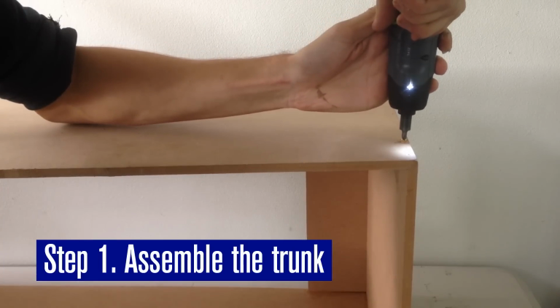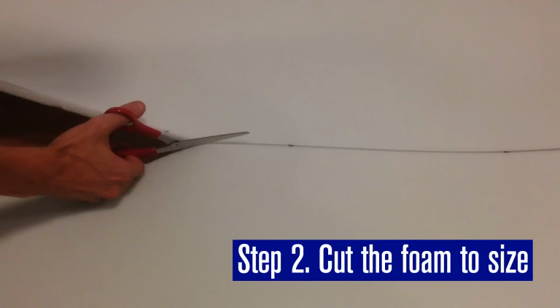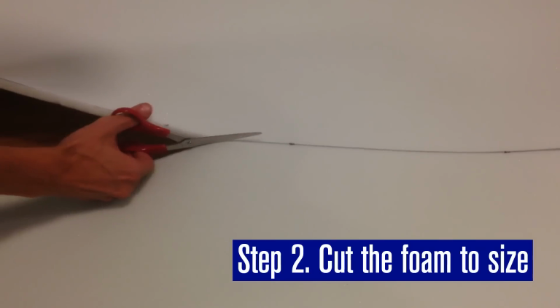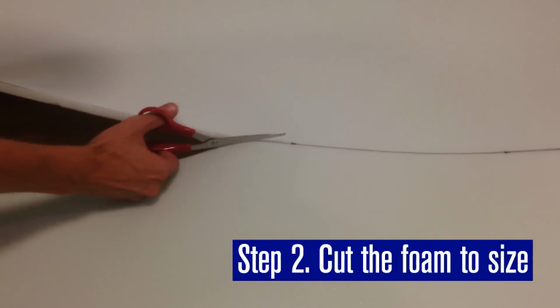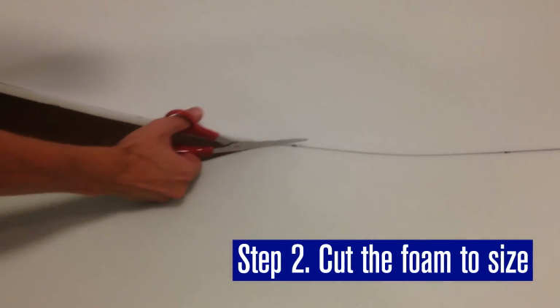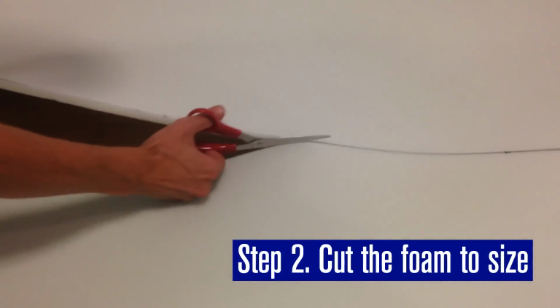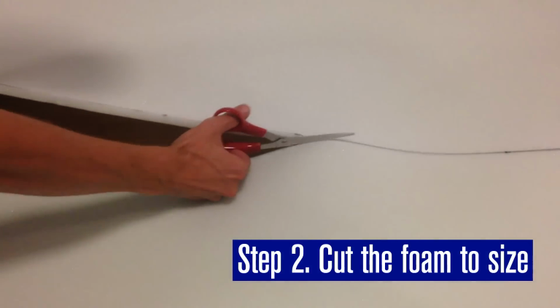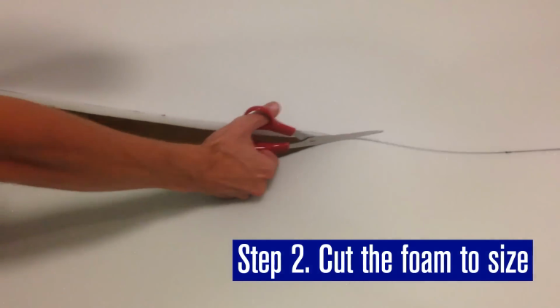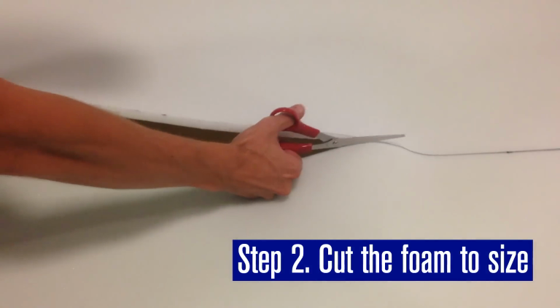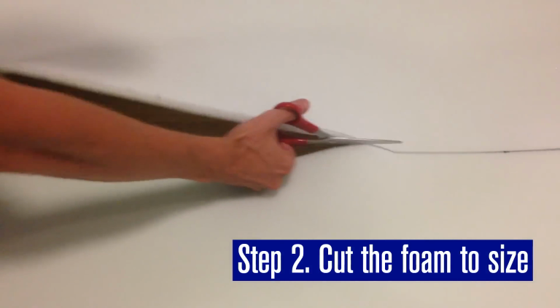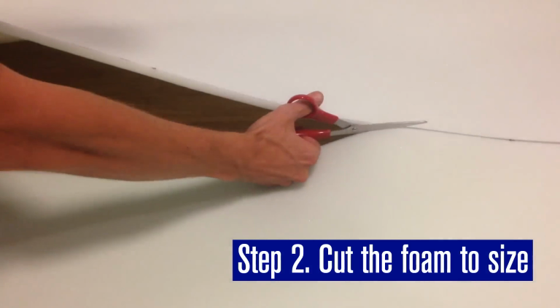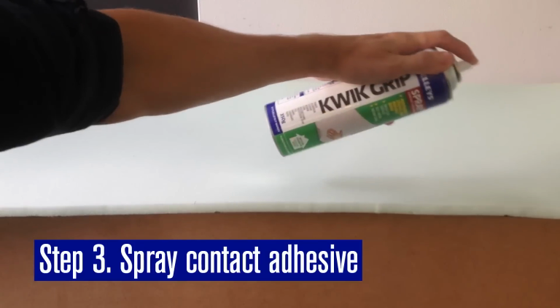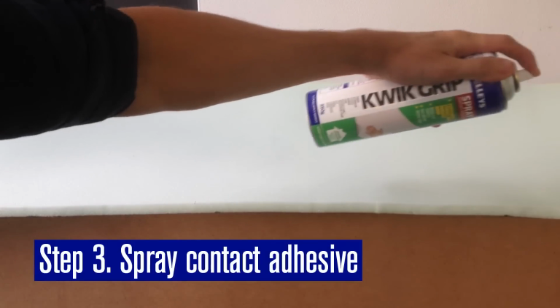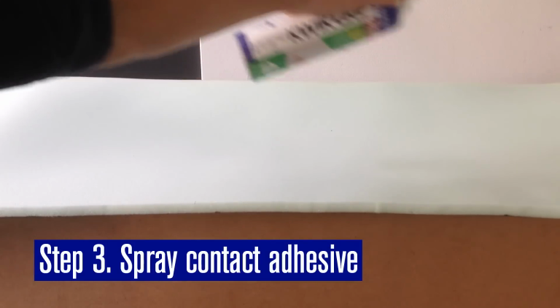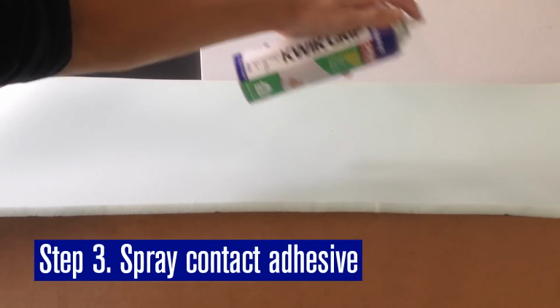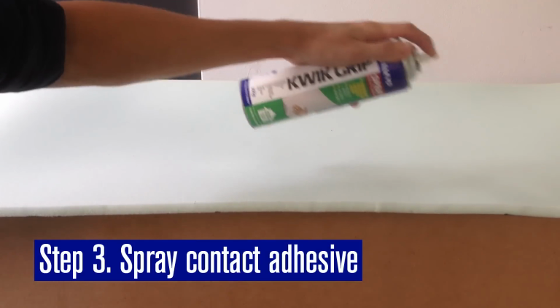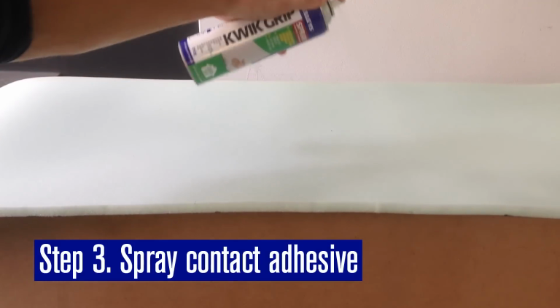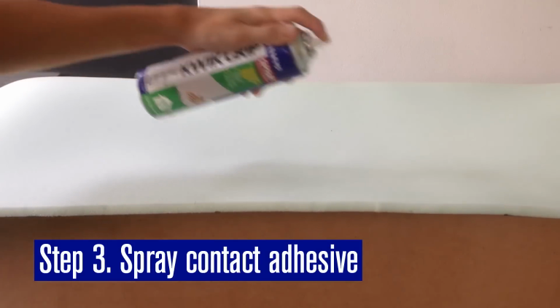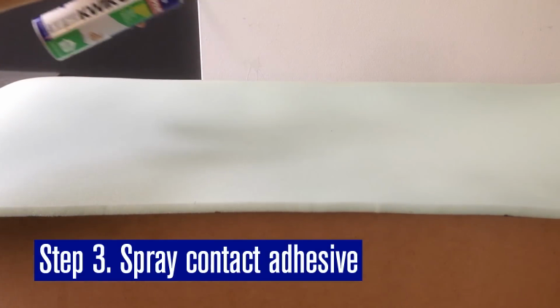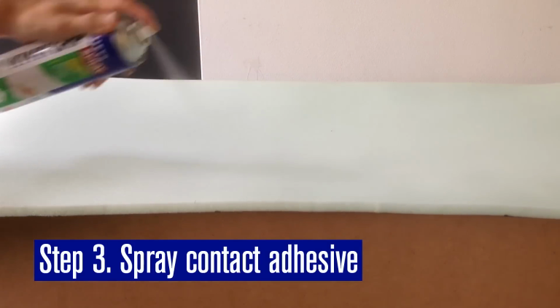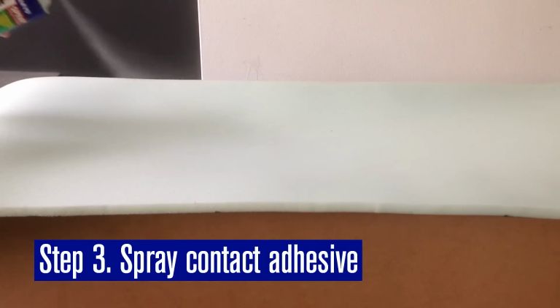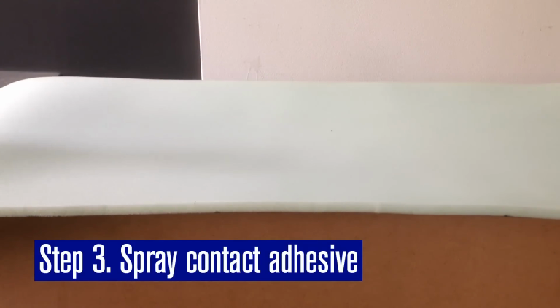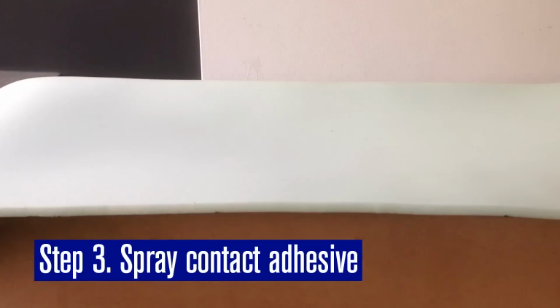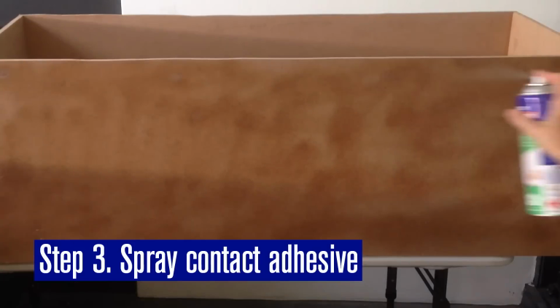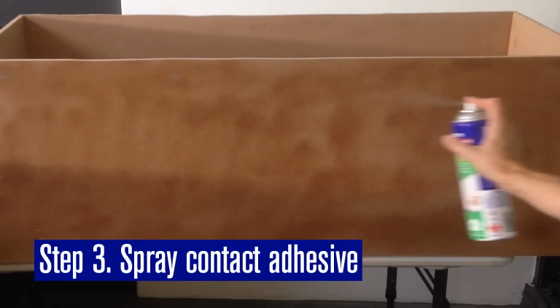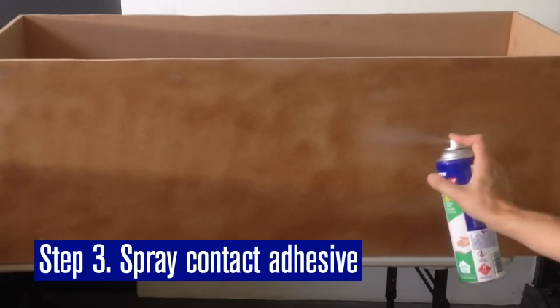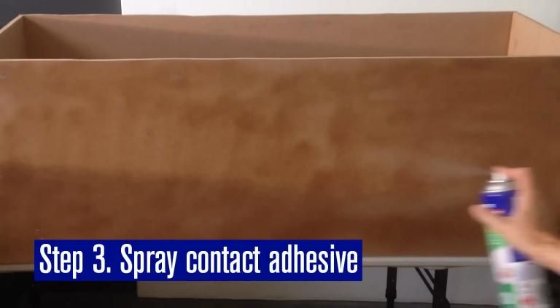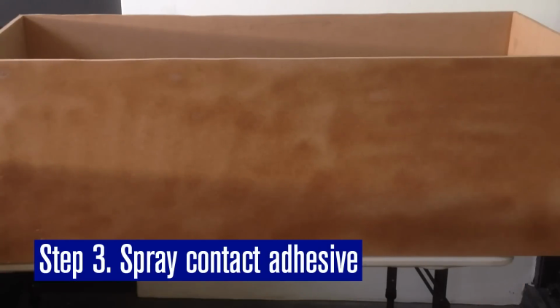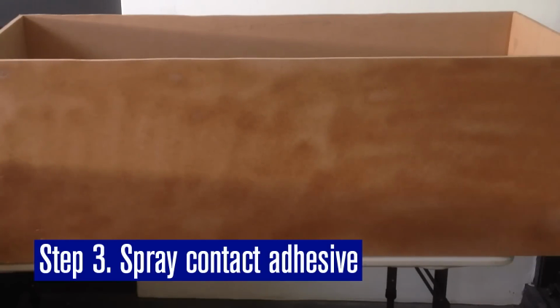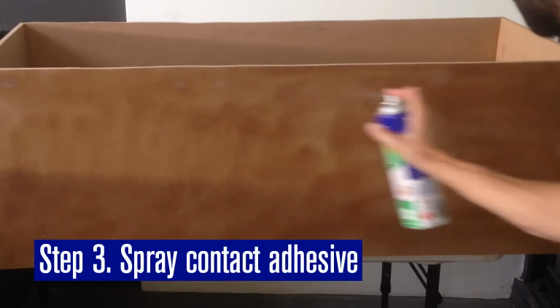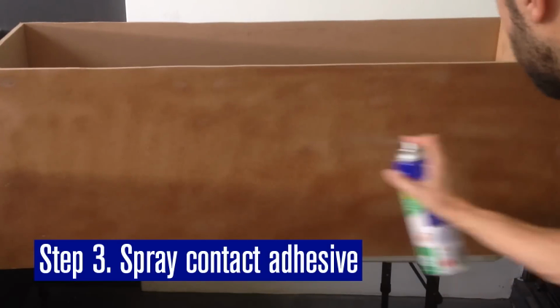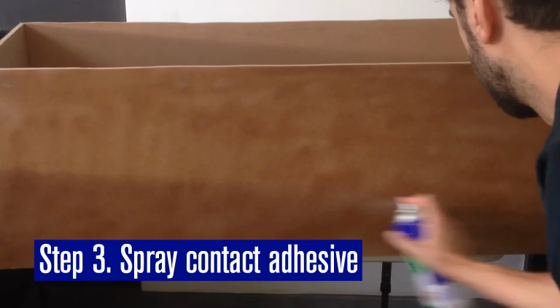Then cut 12mm medium density foam to size. Apply Selleys Quick Grip Spray to one side of the foam, then spray the outside of the box. Leave it to dry for 15 minutes.